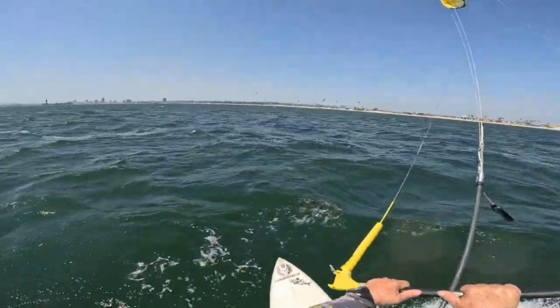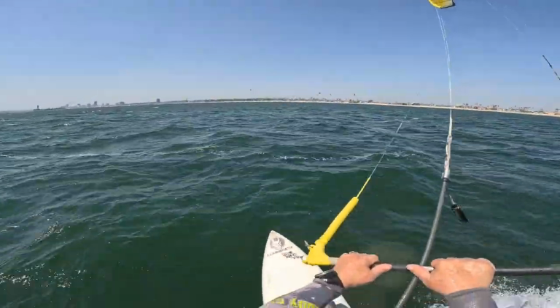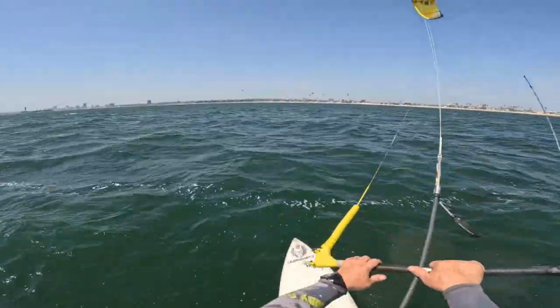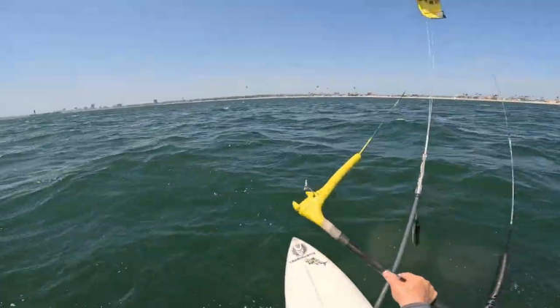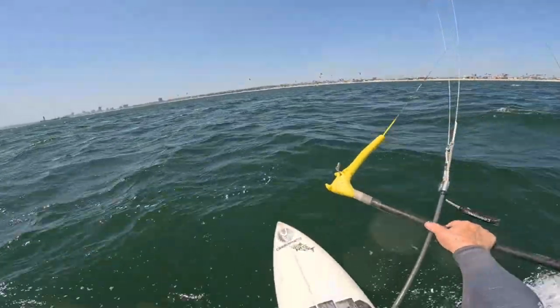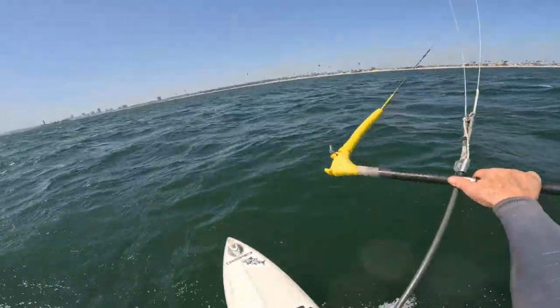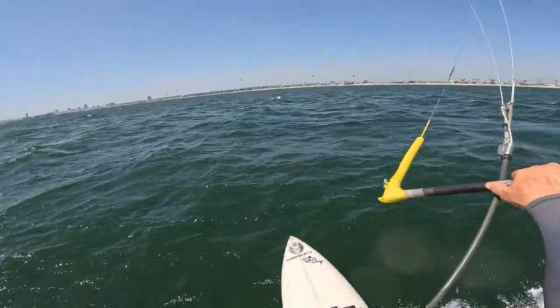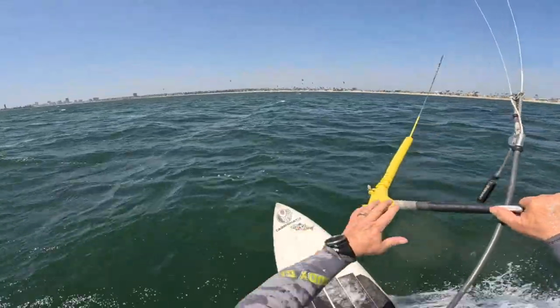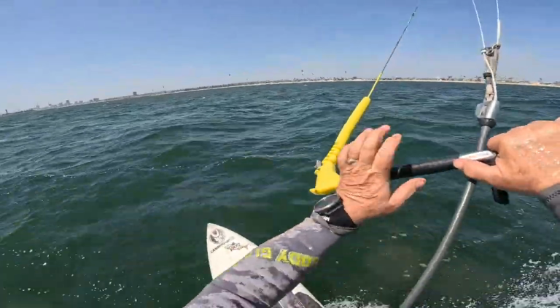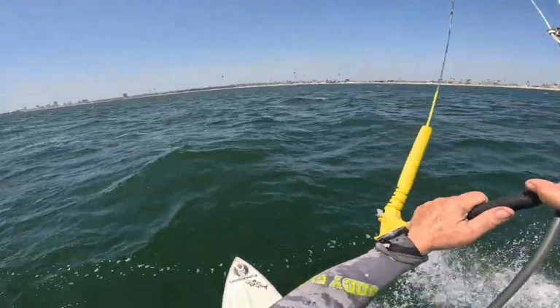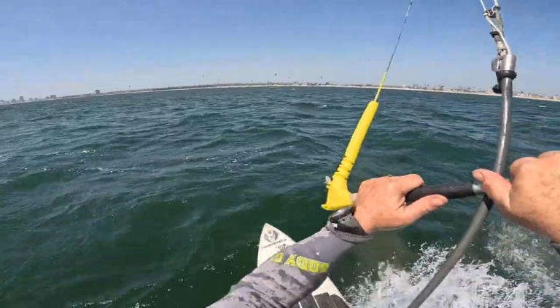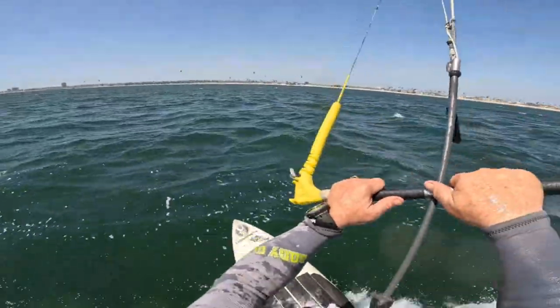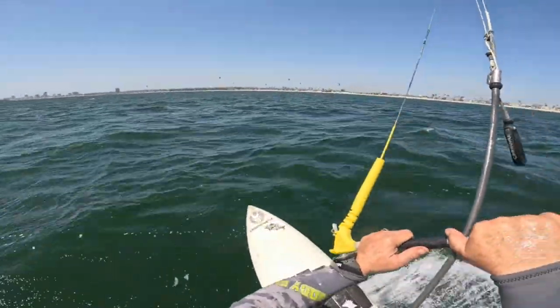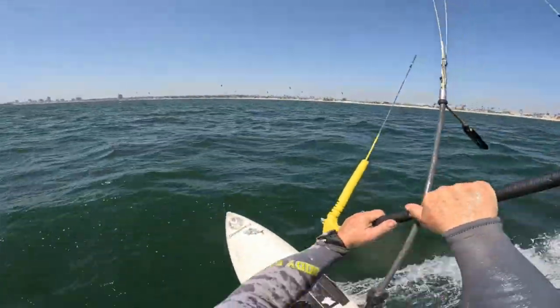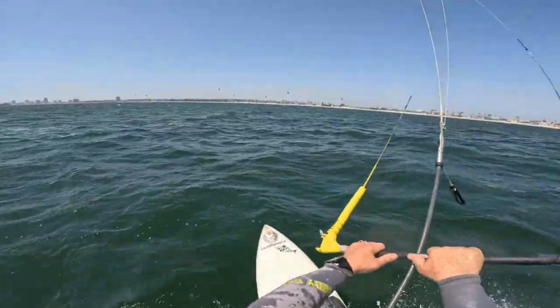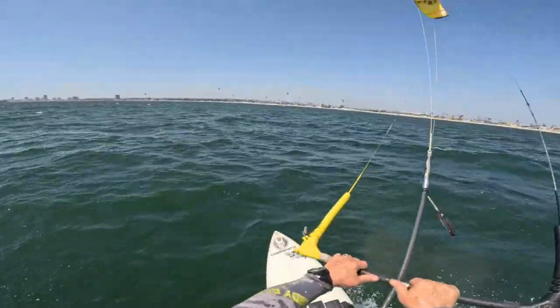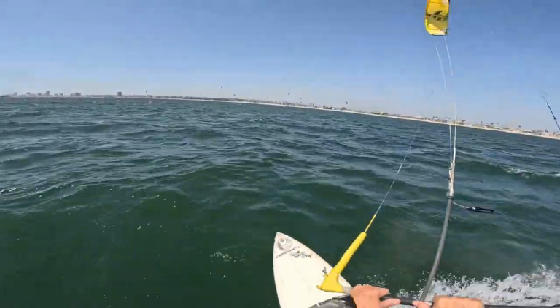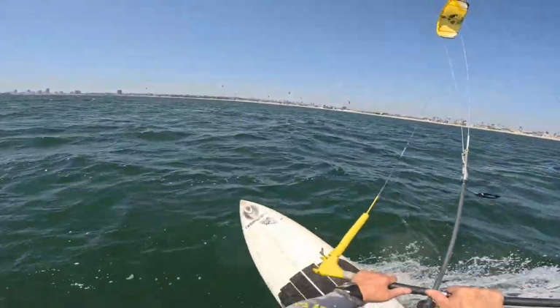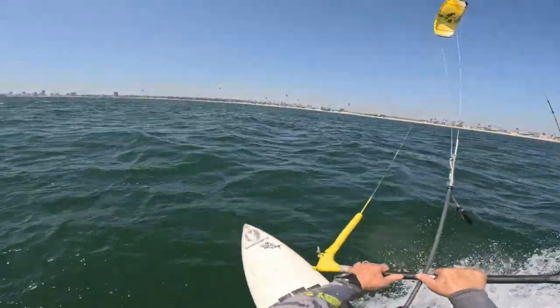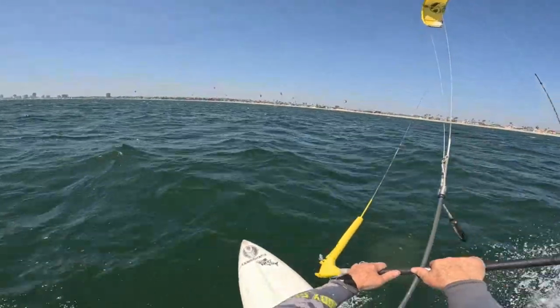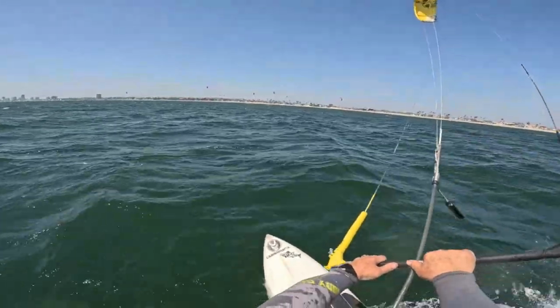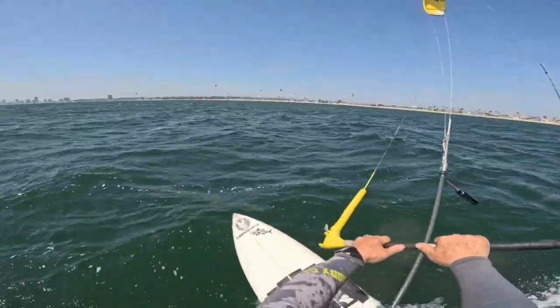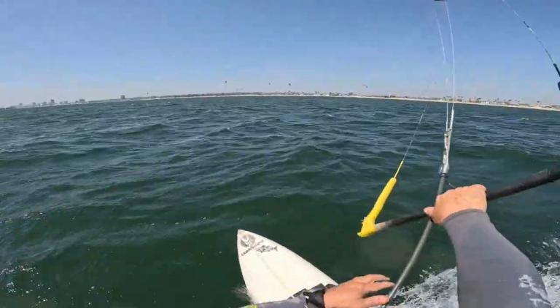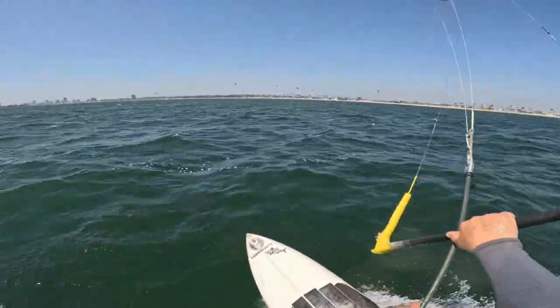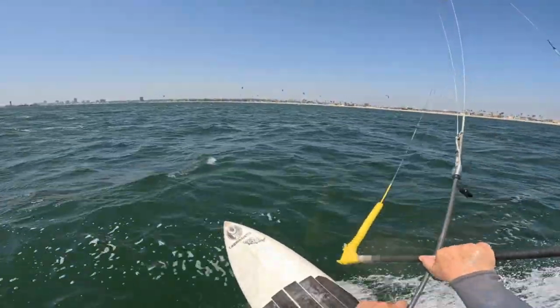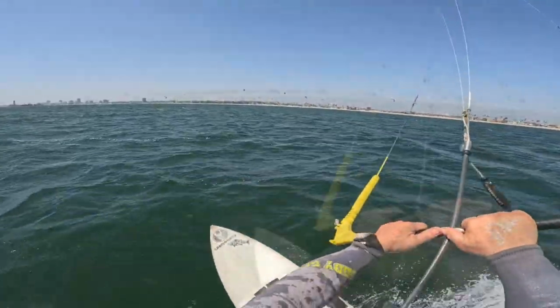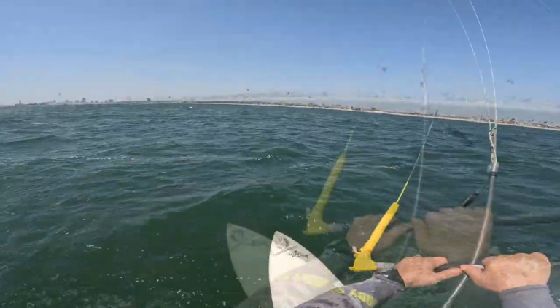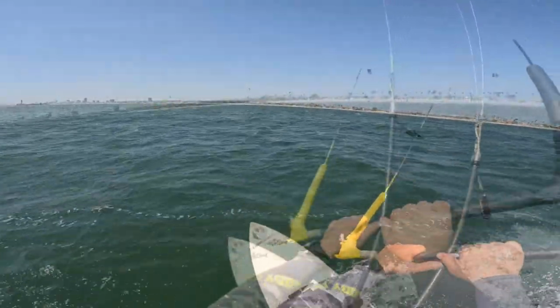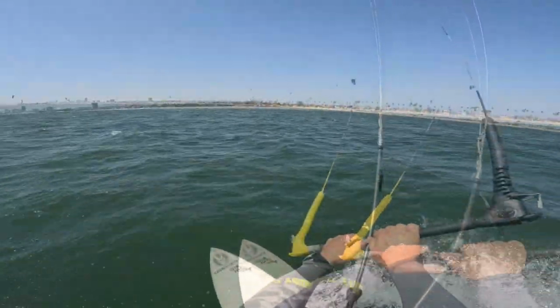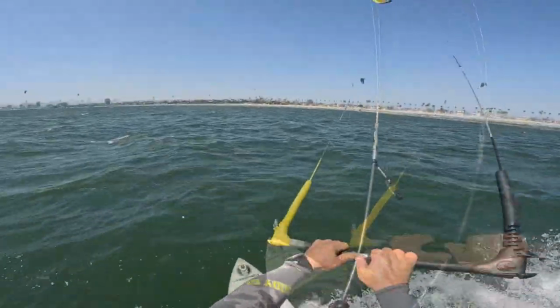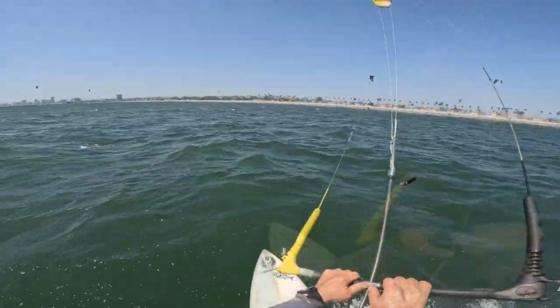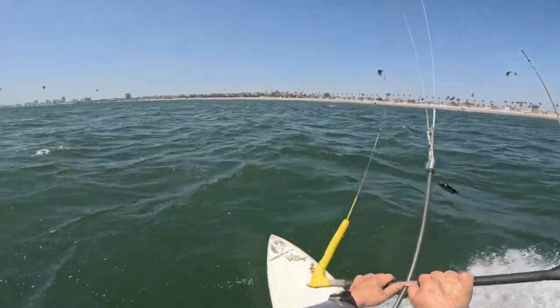The winds are up so I'm trimming the kite in. We're on the 11-meter Cabrinha Switchblade — usually I'm on a 14, but today we were on the 11 and doing good. It was blowing.